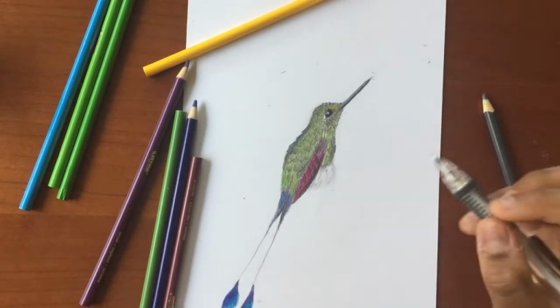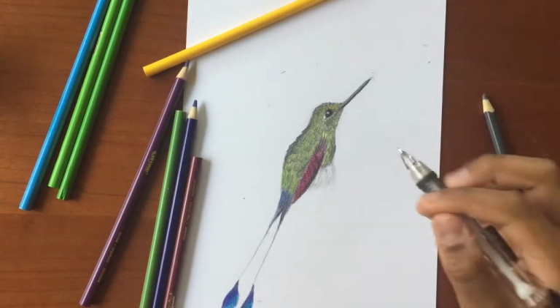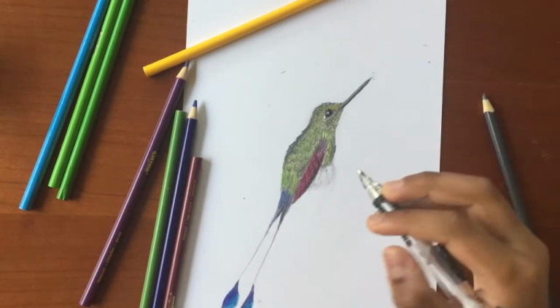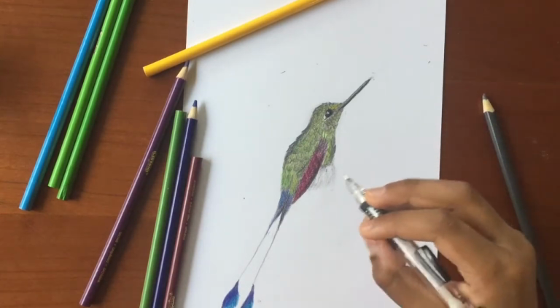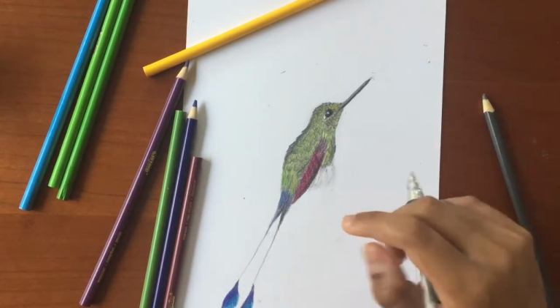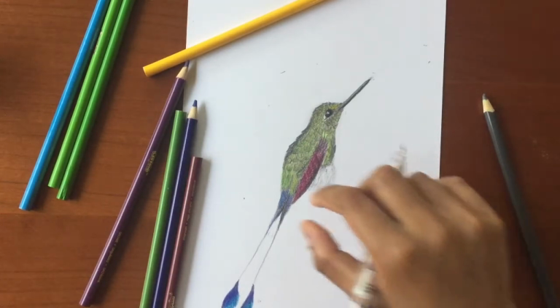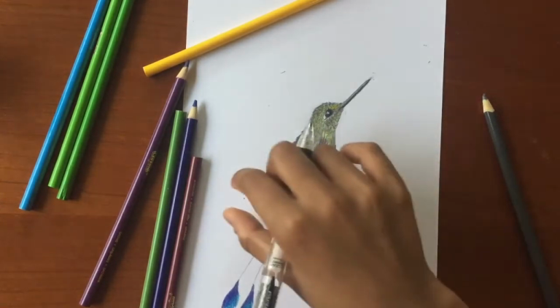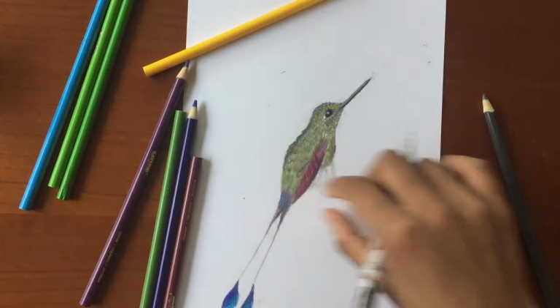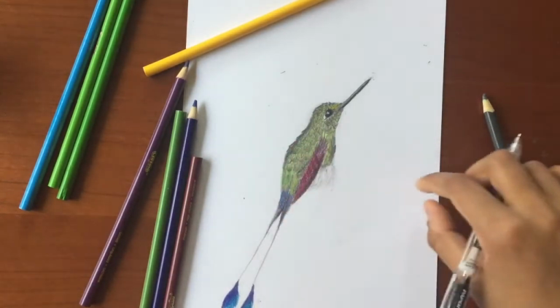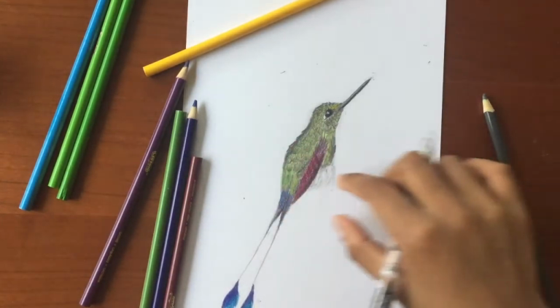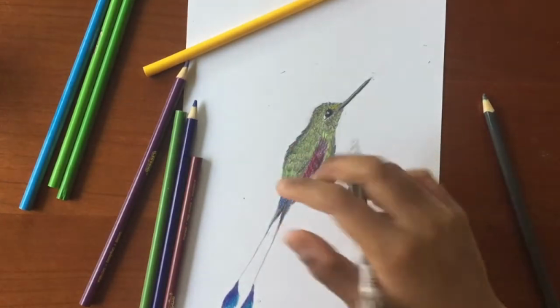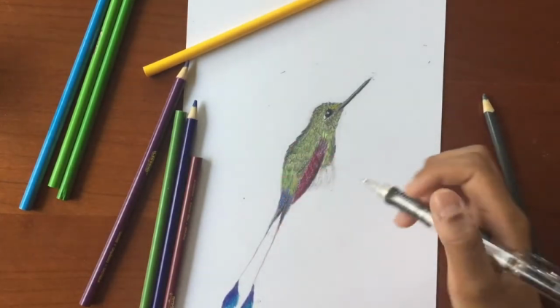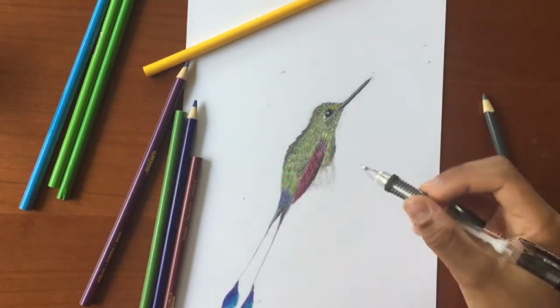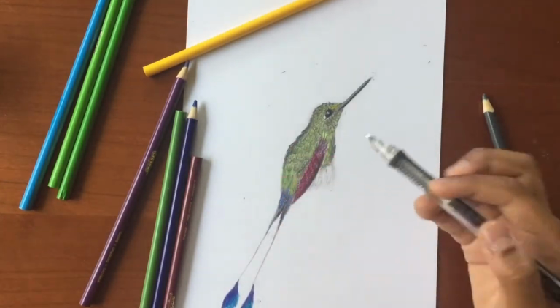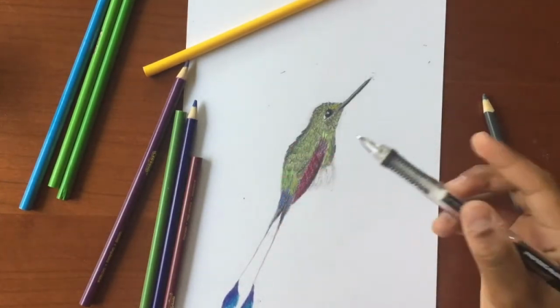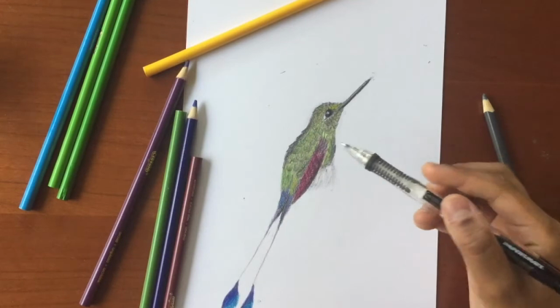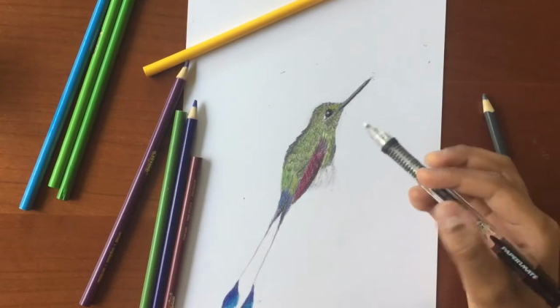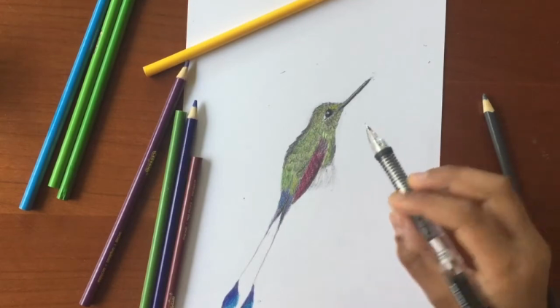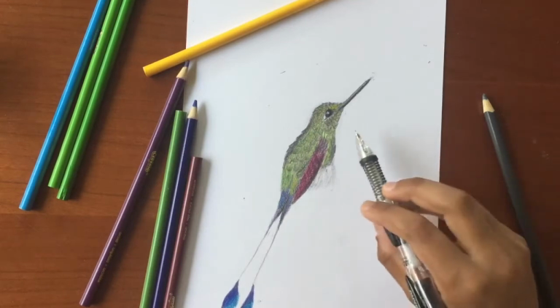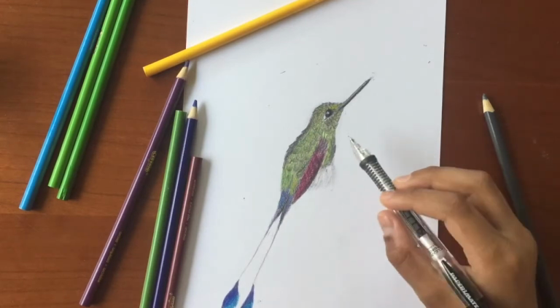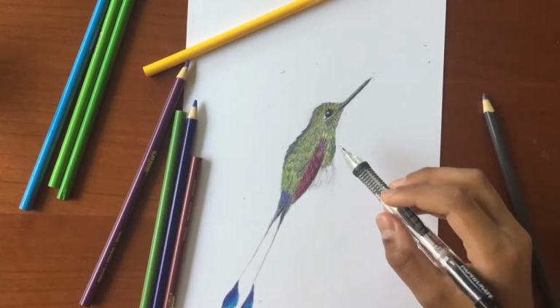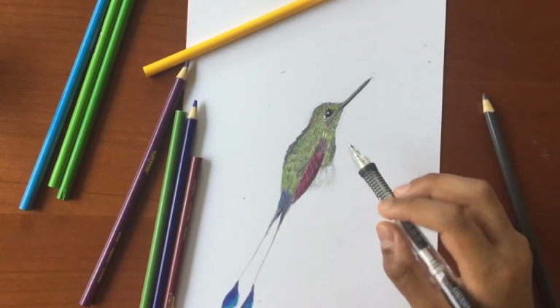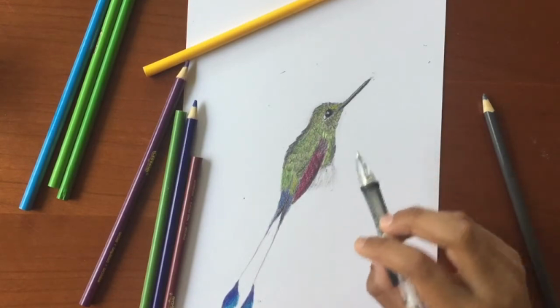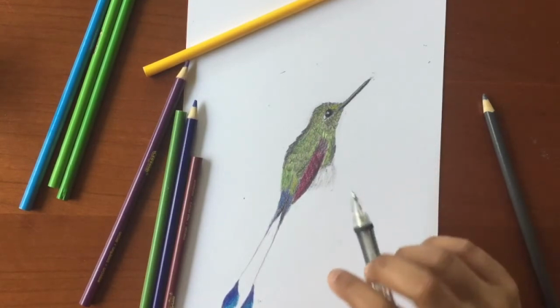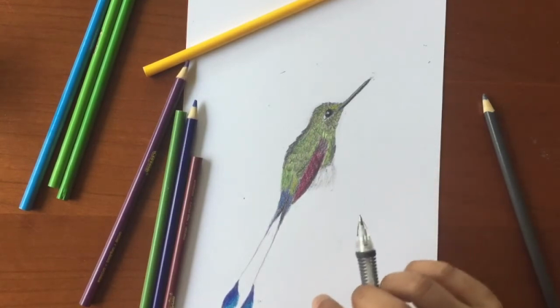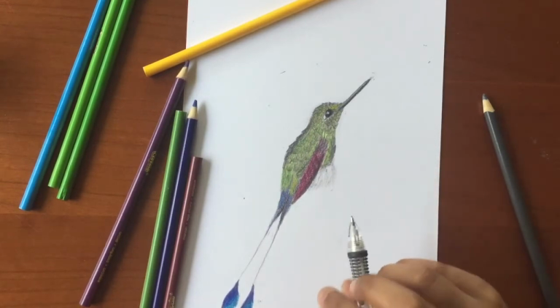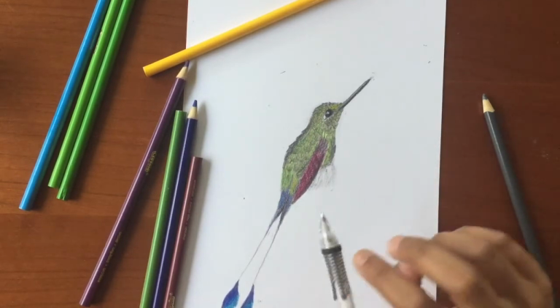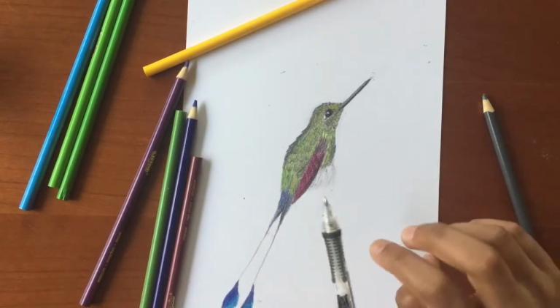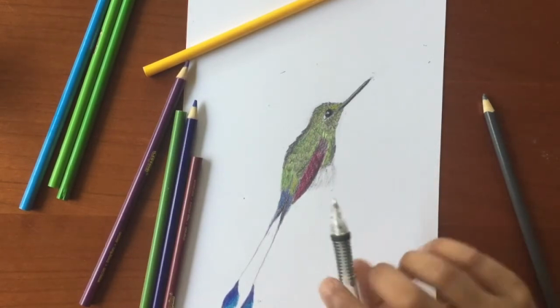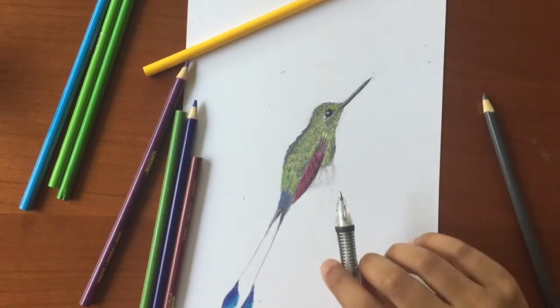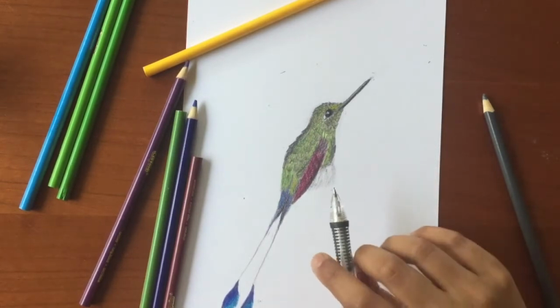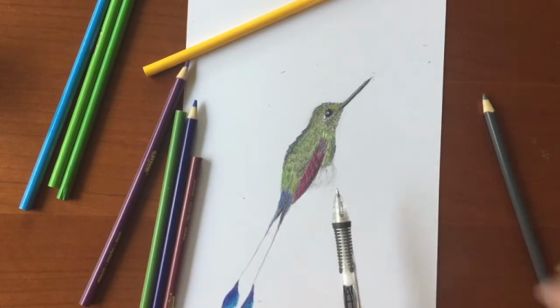Next, I'm going to make a stick for this bird to be sitting on, and then we'll come back and add some things to make it pop. Let's get going.